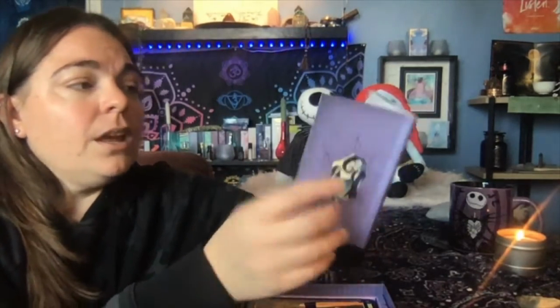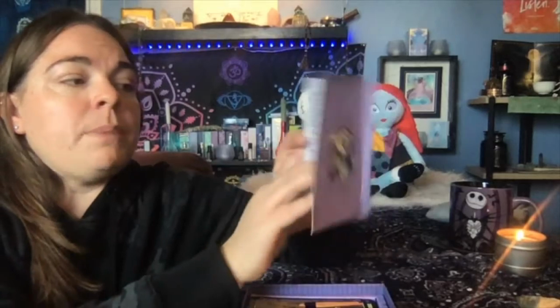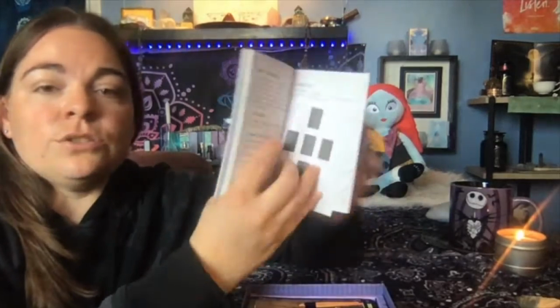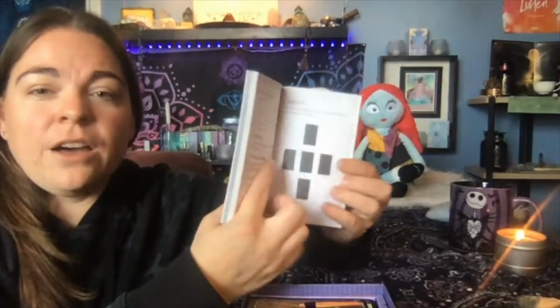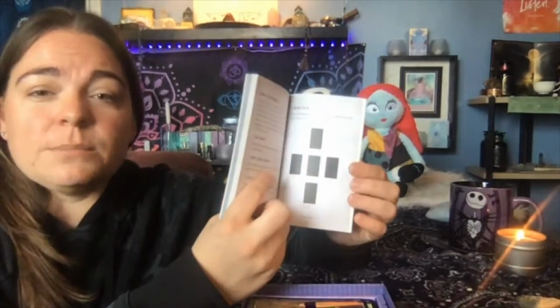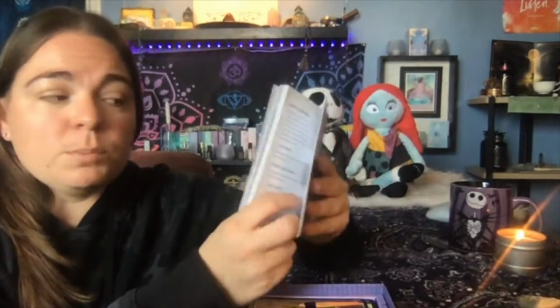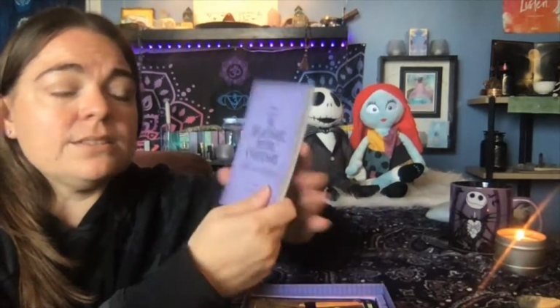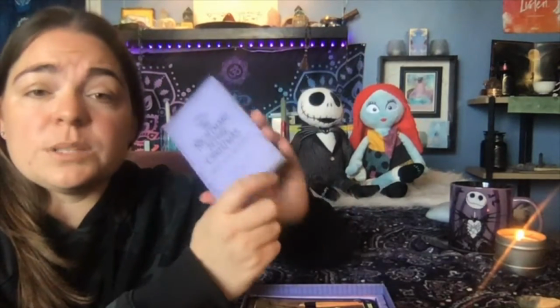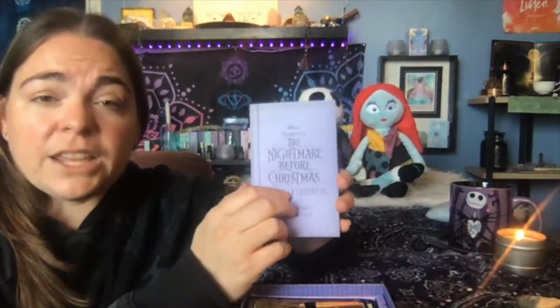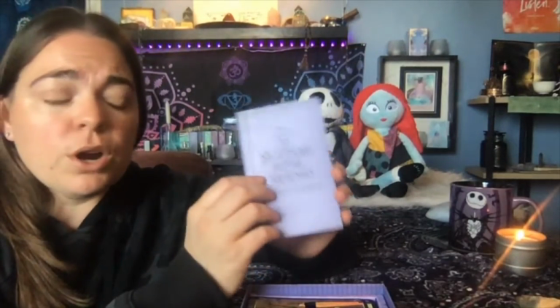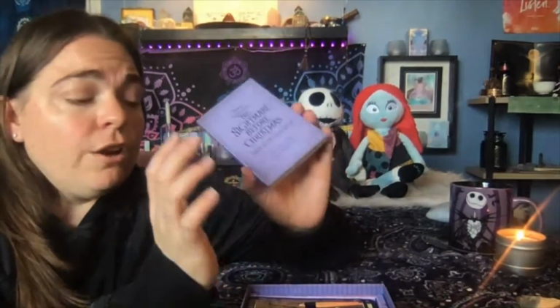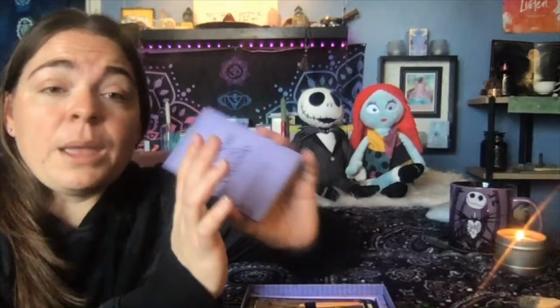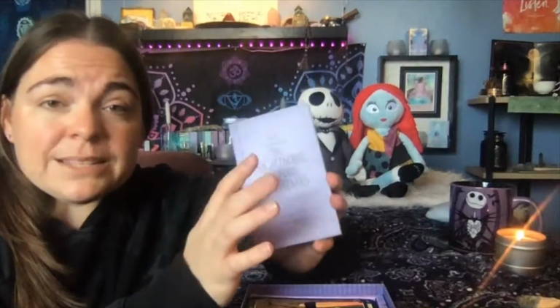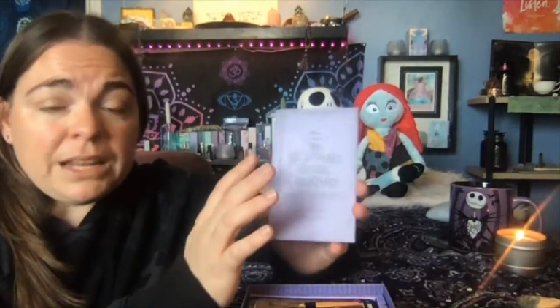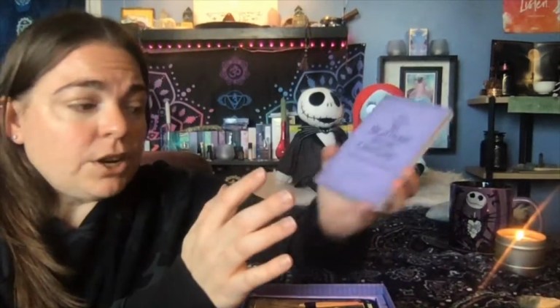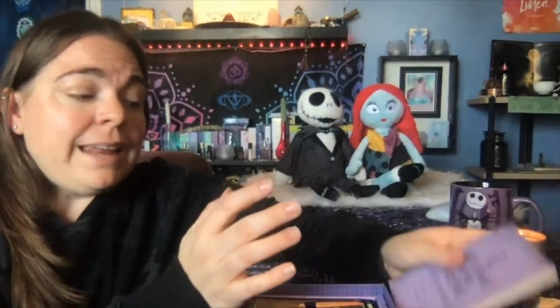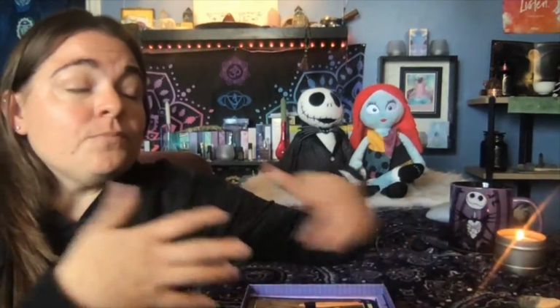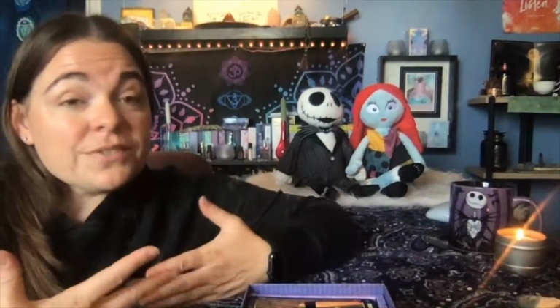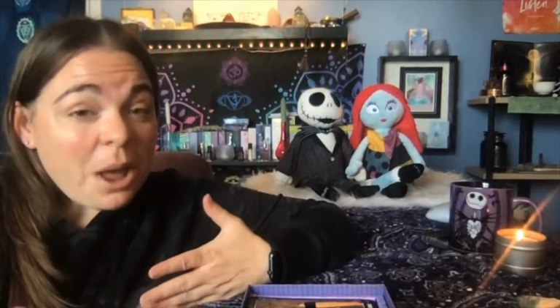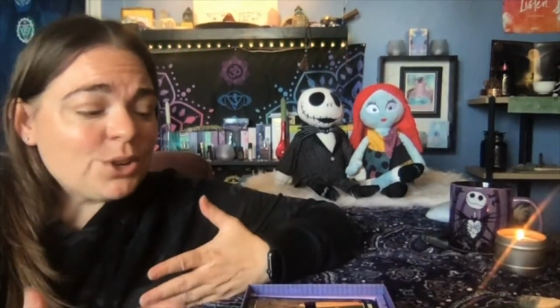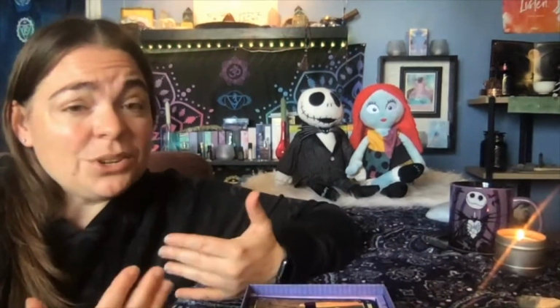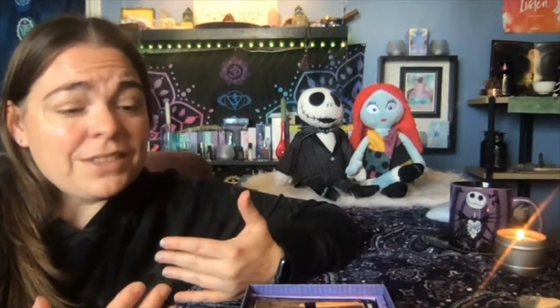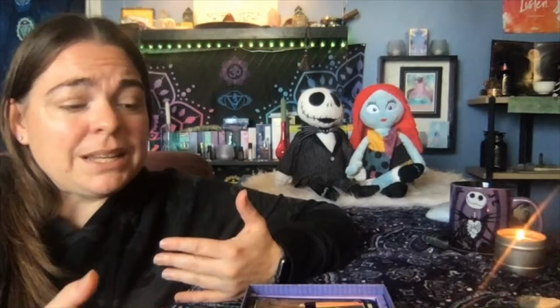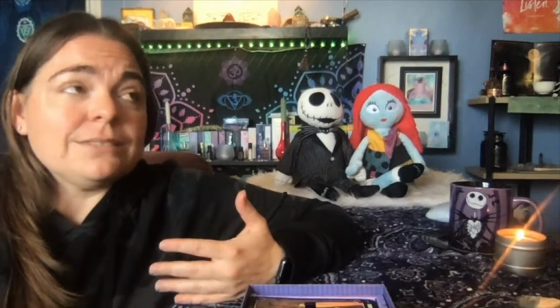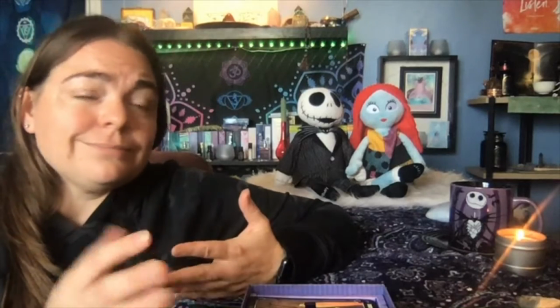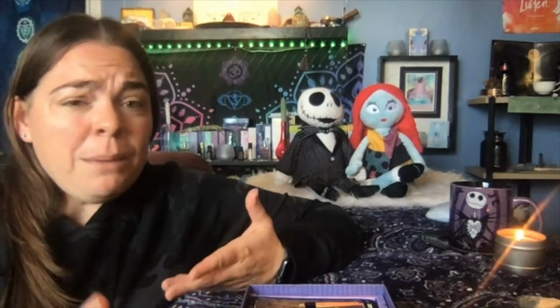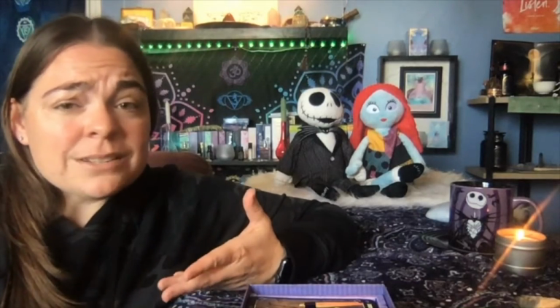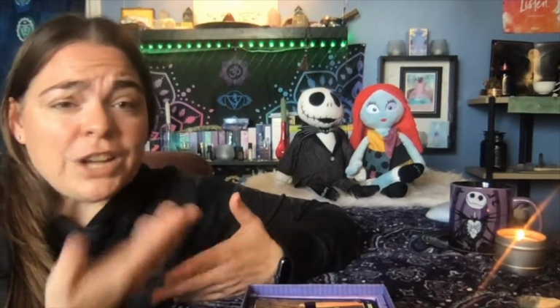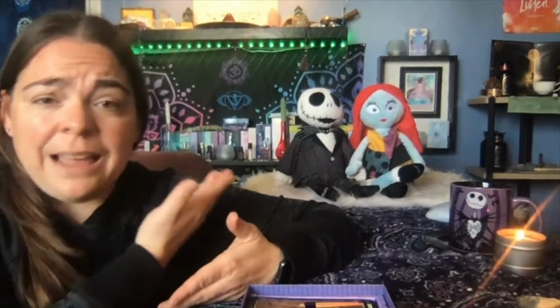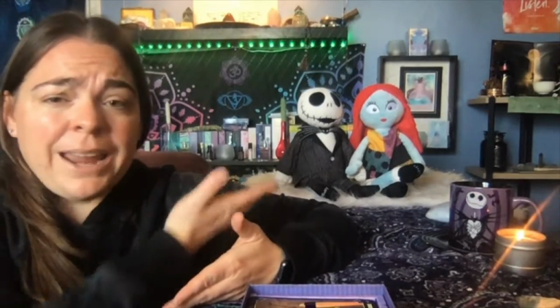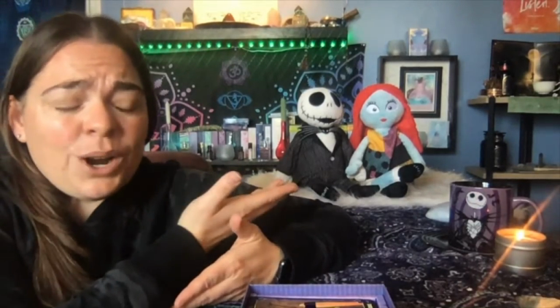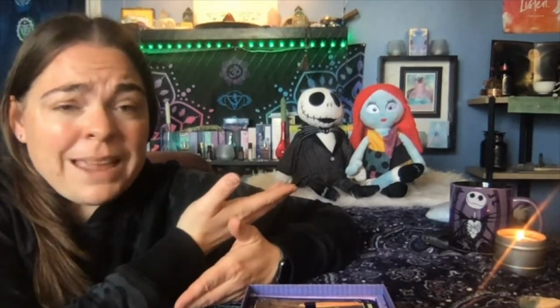In the back, you do have some tarot spreads. So spectacular book for a basic beginner reader. Now, those of us that are not beginners are still going to love this because, I mean, who doesn't love Jack and Sally, right? They are amazing.